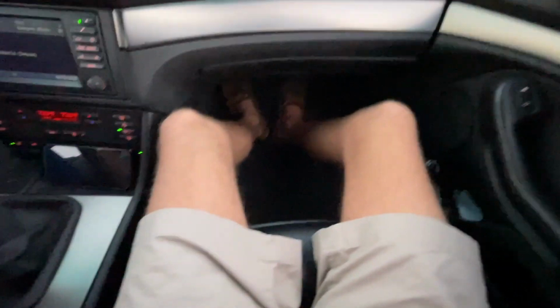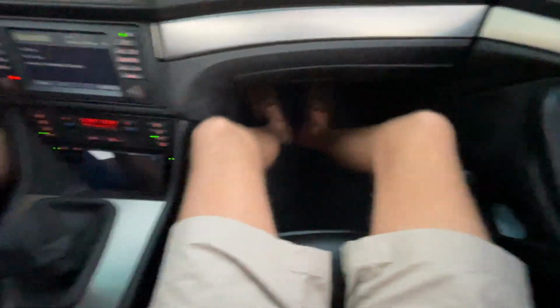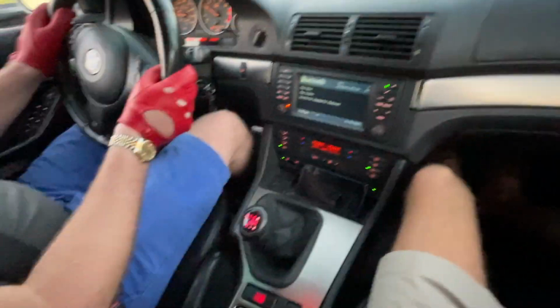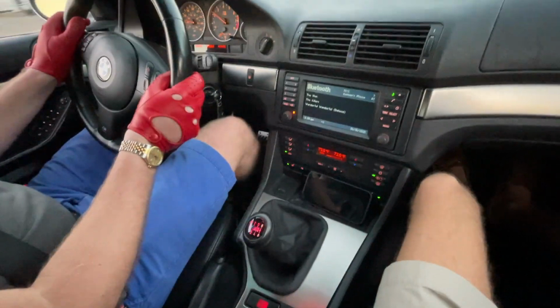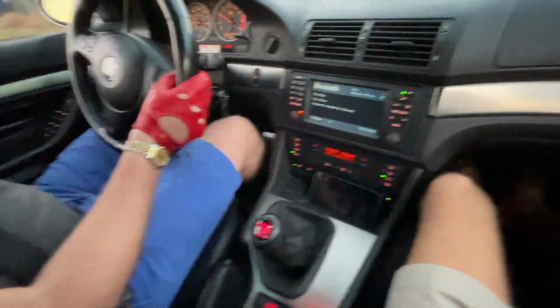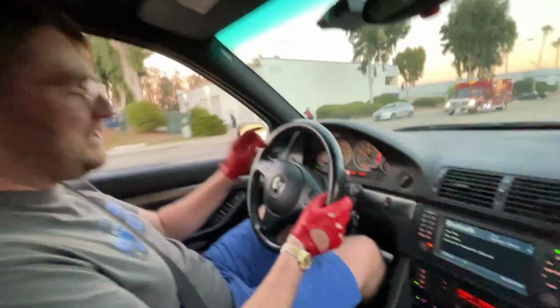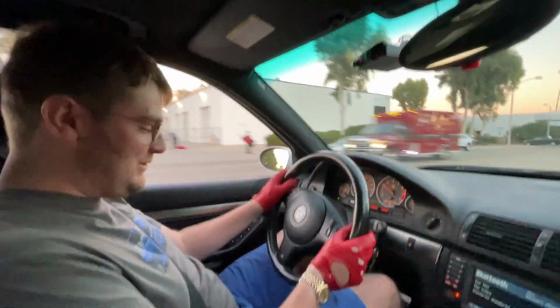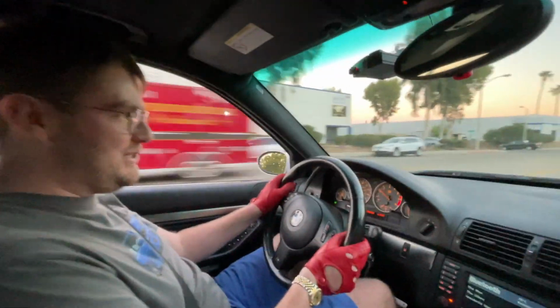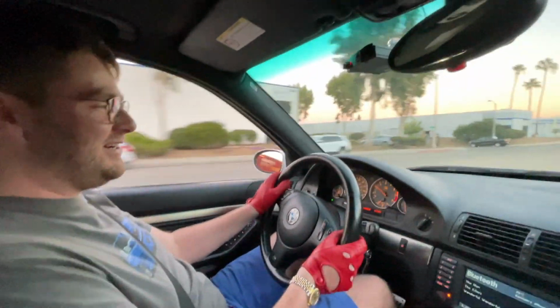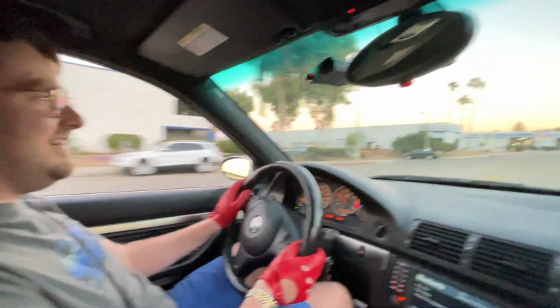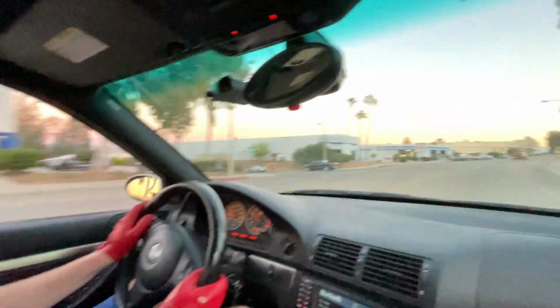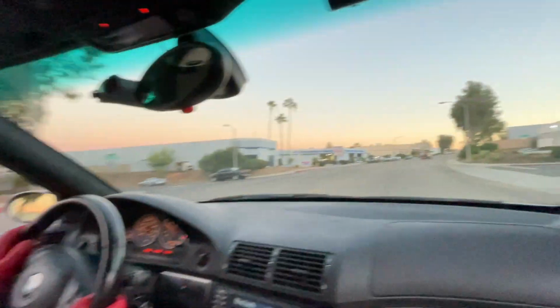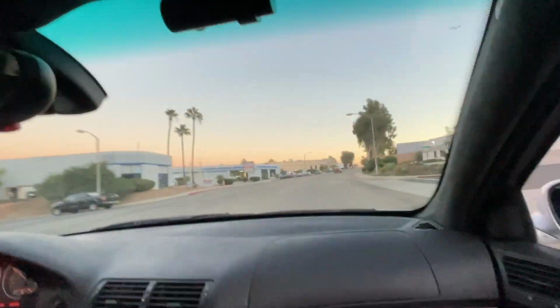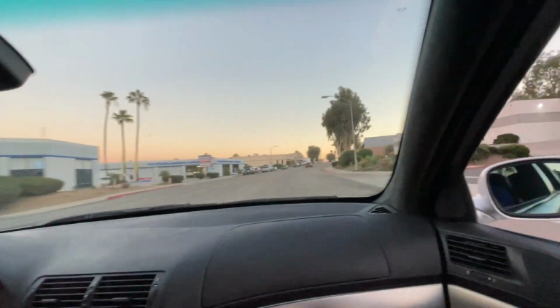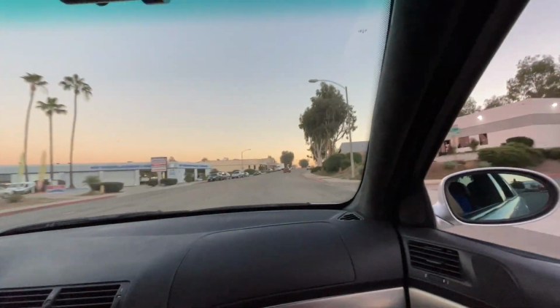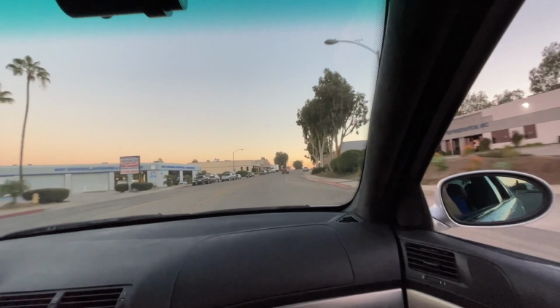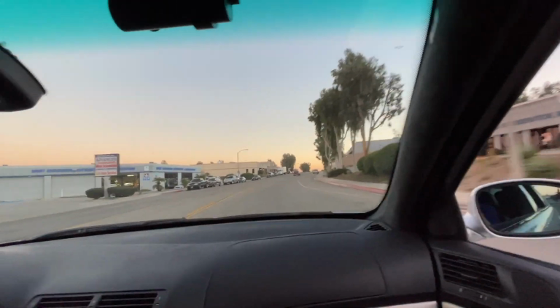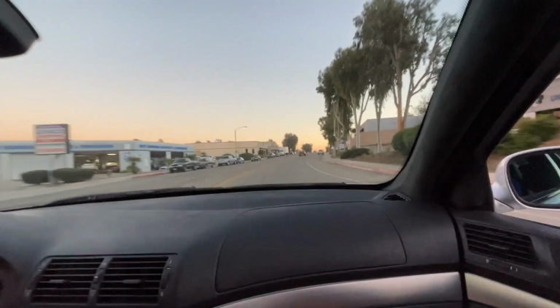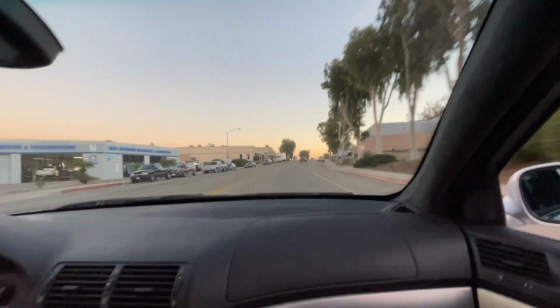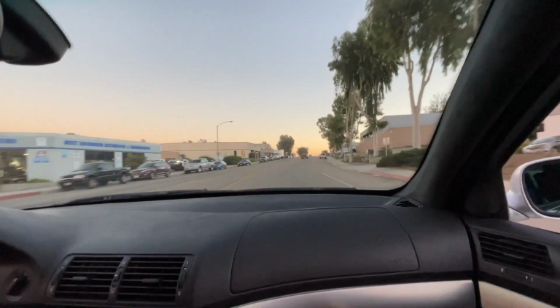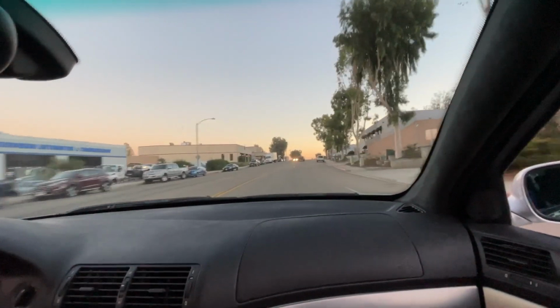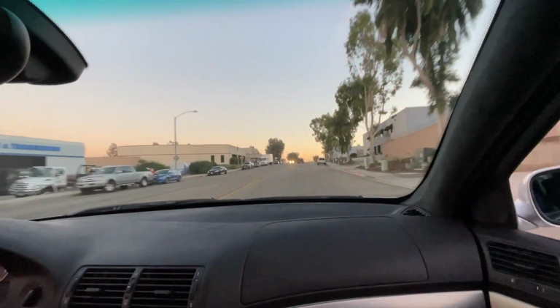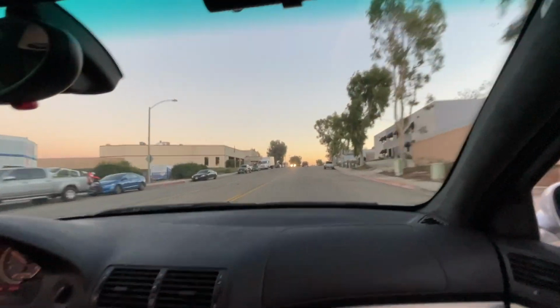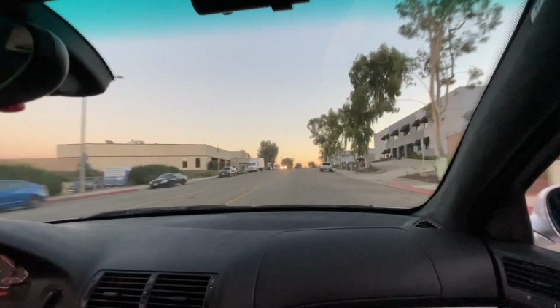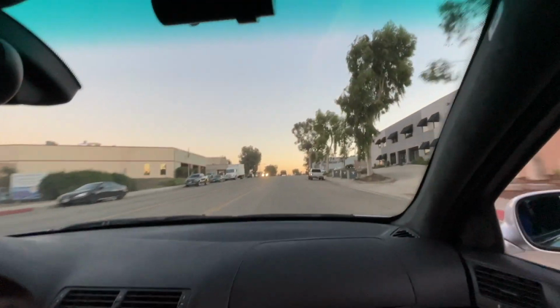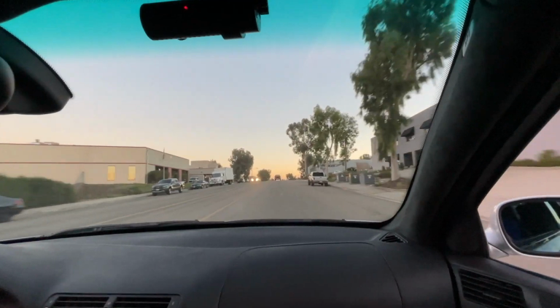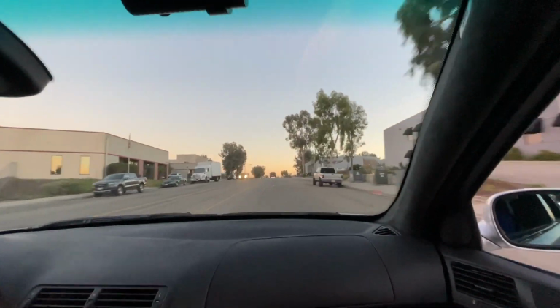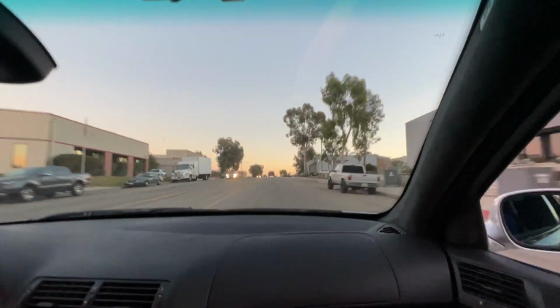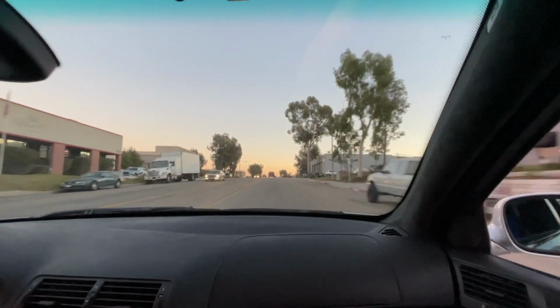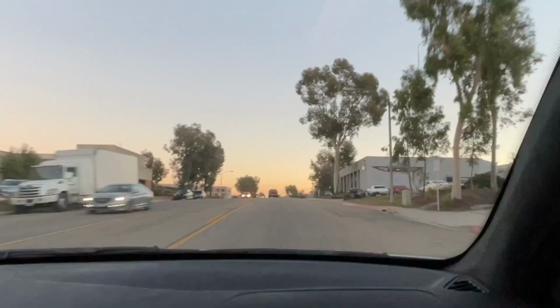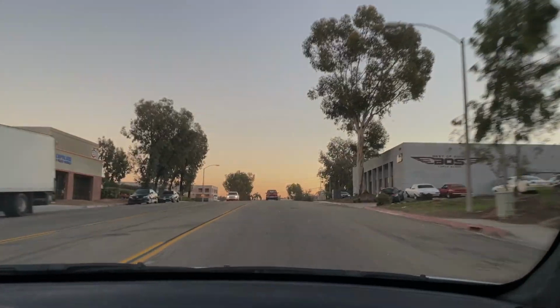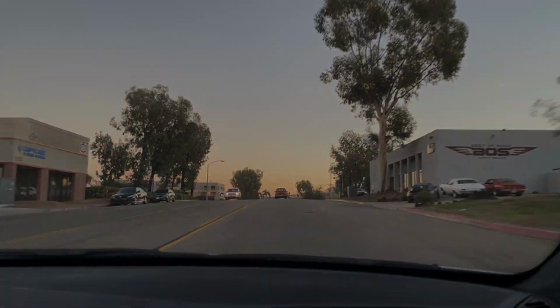Shorts — hell yeah! First time wearing shorts this year, shorts in January. It just doesn't get old, especially with some rain in the forecast. We've got to take advantage of this.